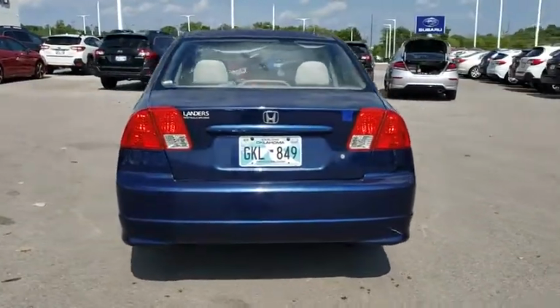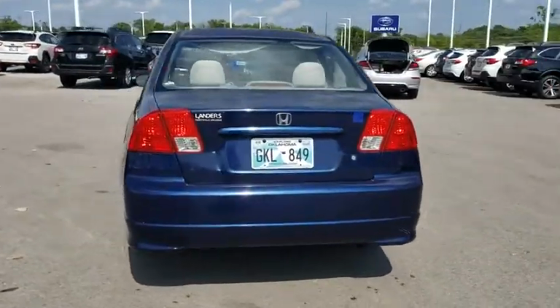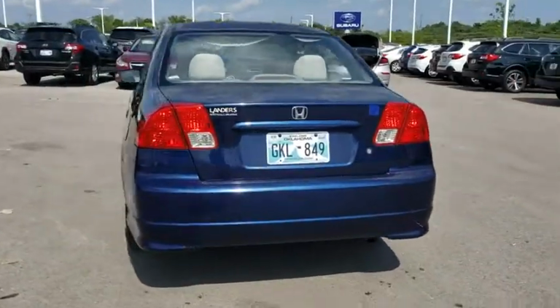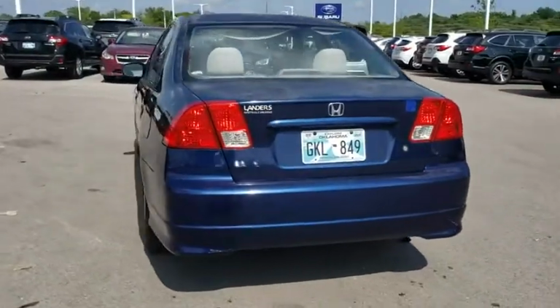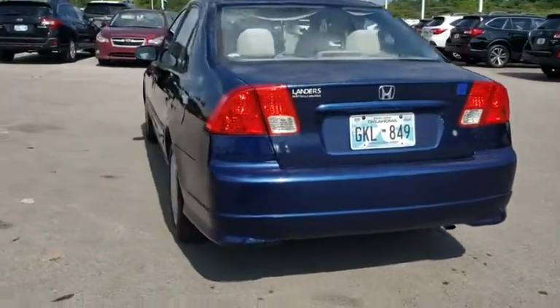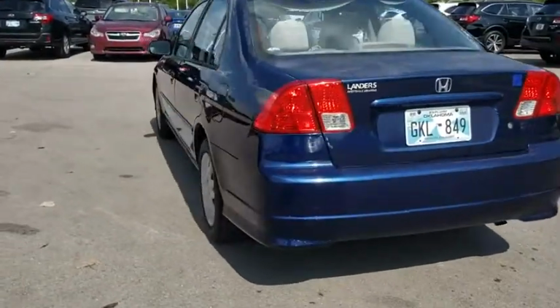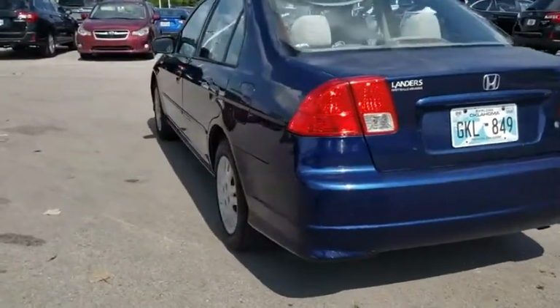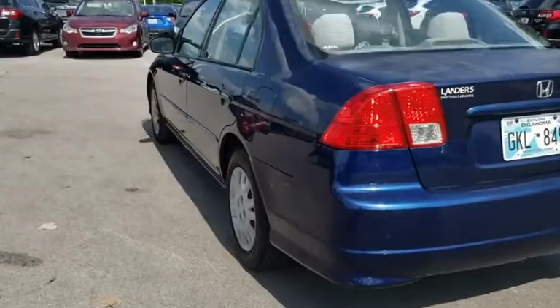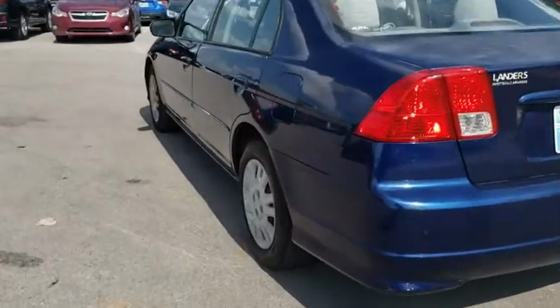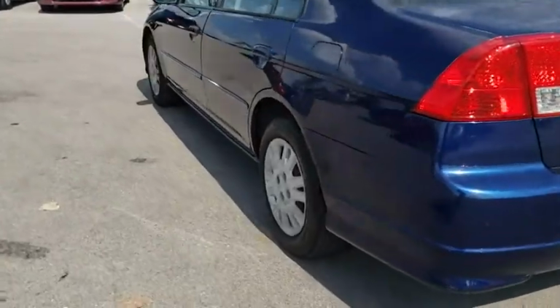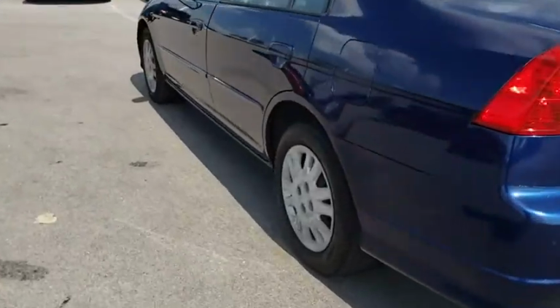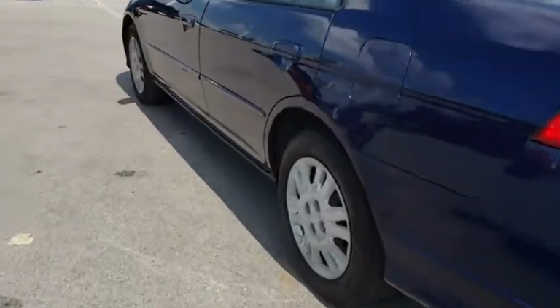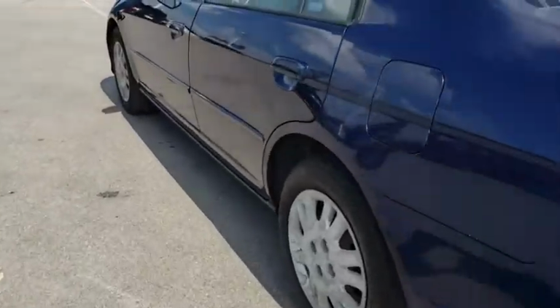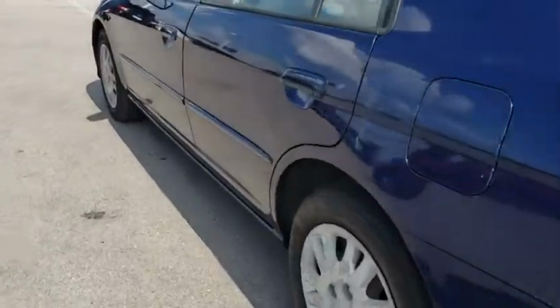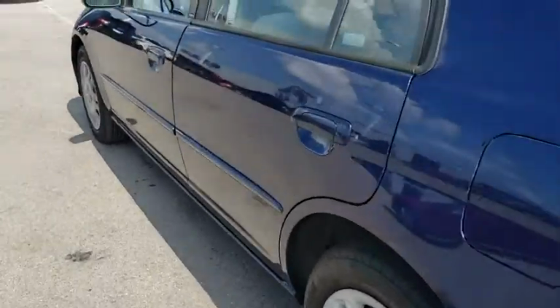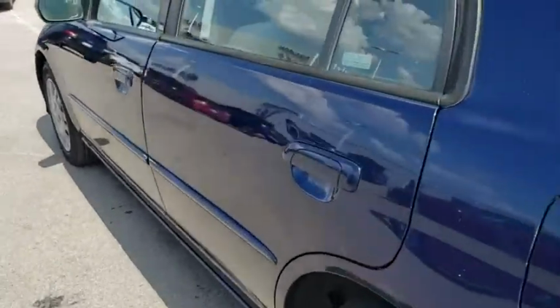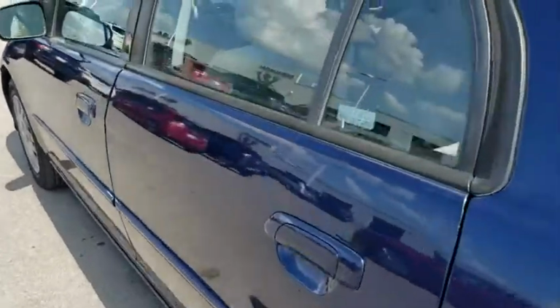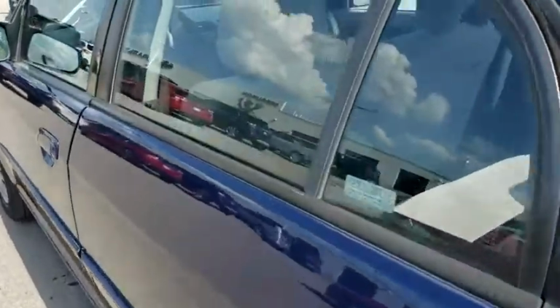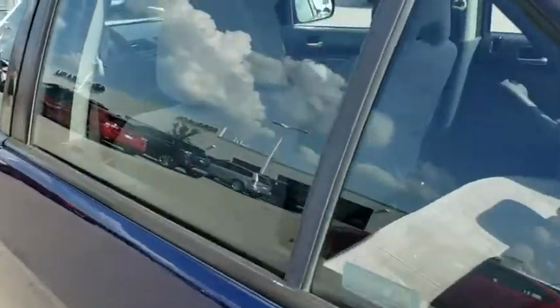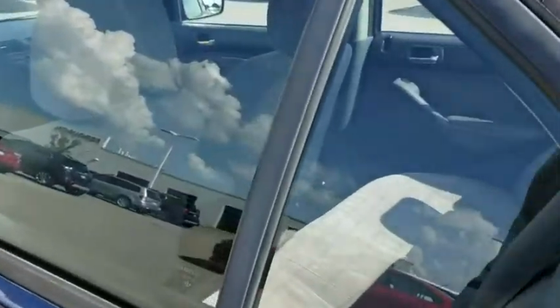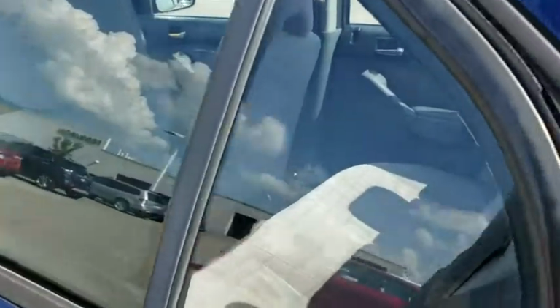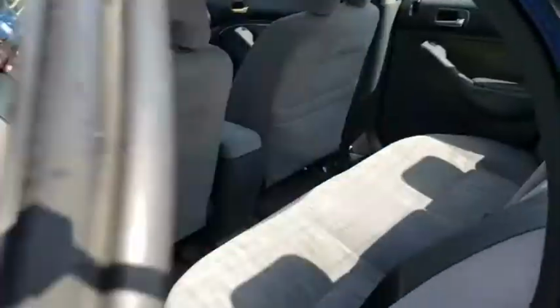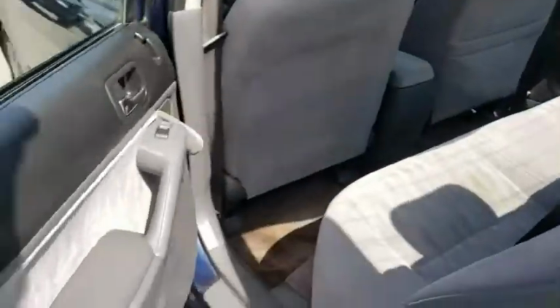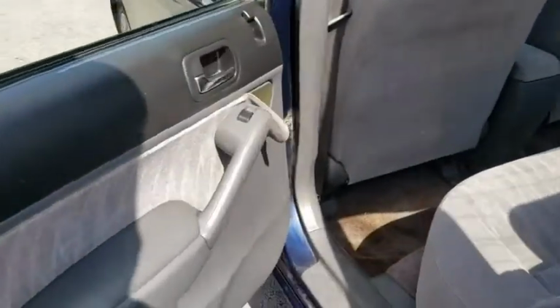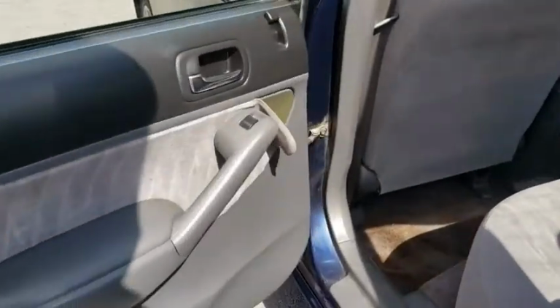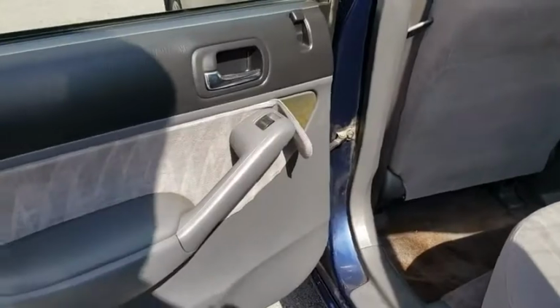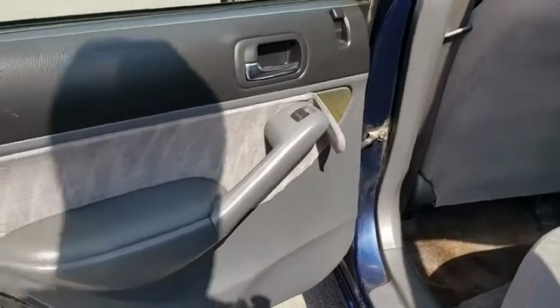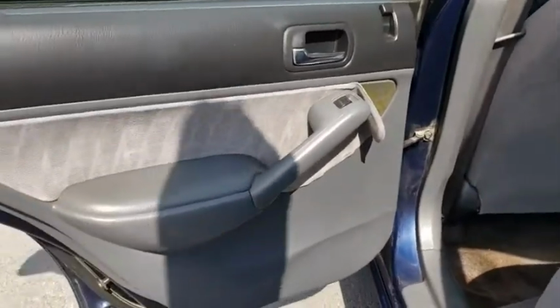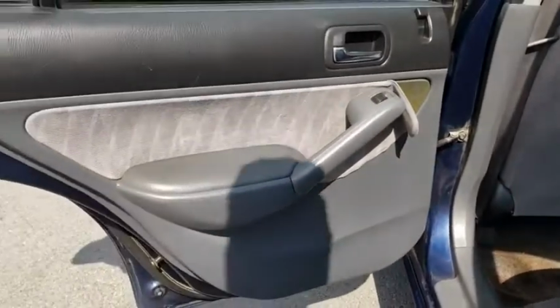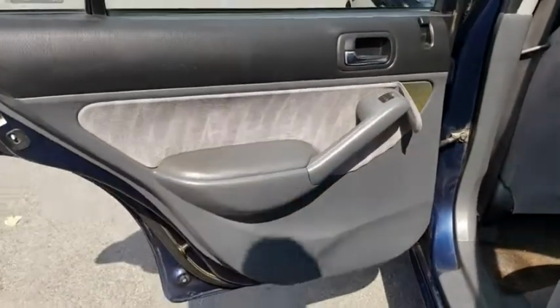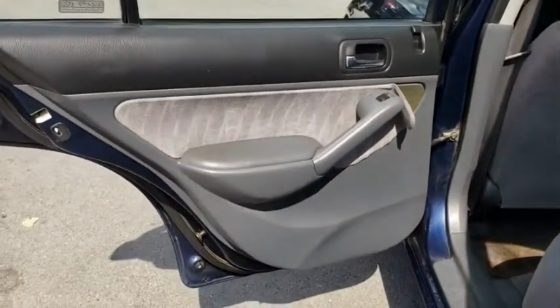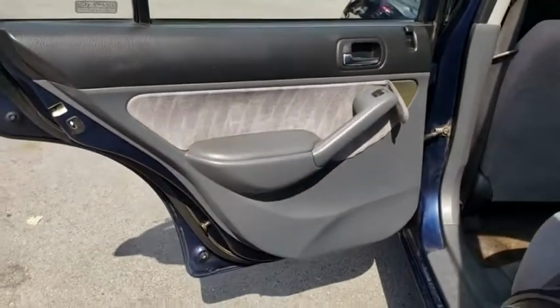Child safety locks, CD player, passenger airbag, intermittent wipers, remote trunk release, driver vanity mirror, front reading lamps, power outlets.